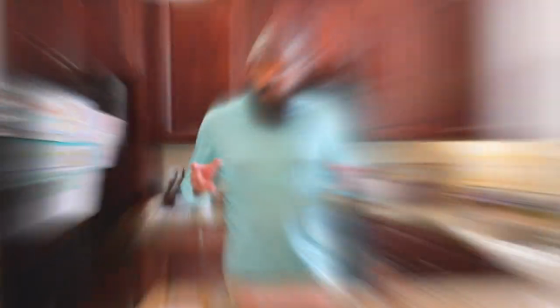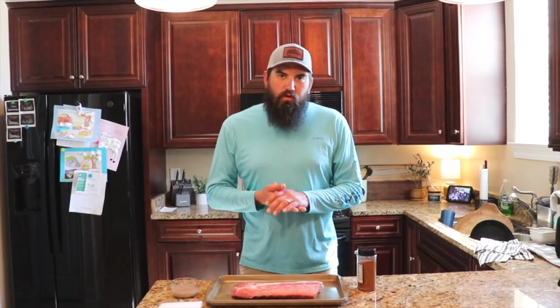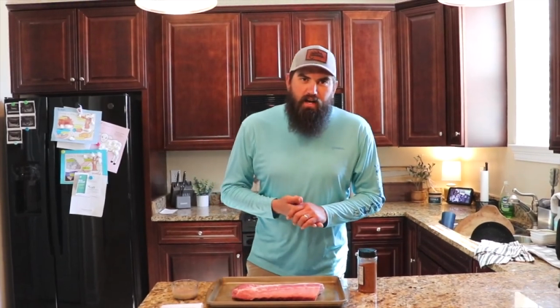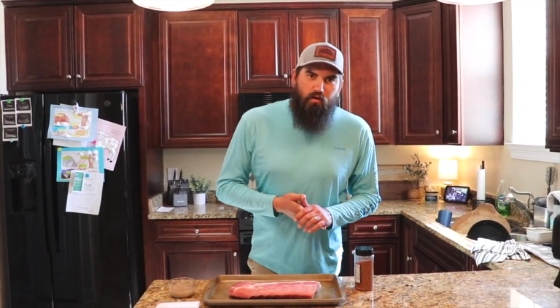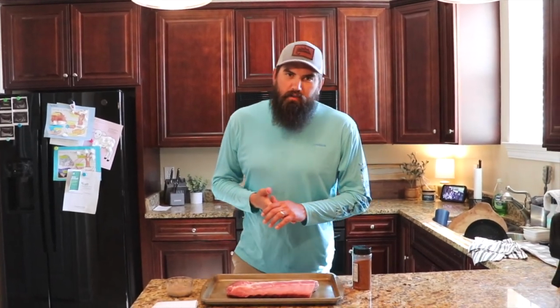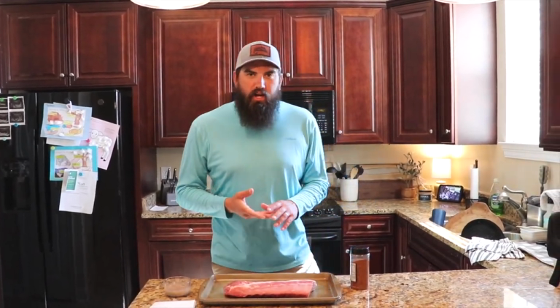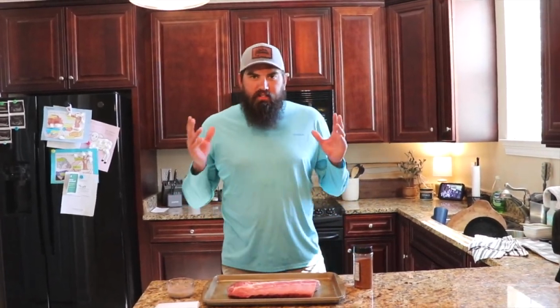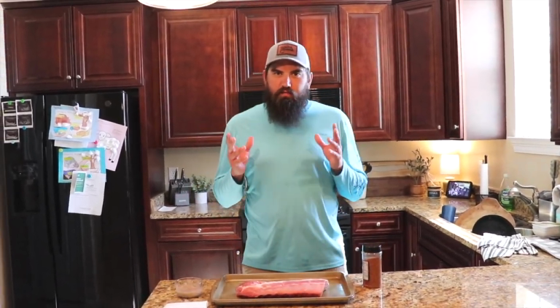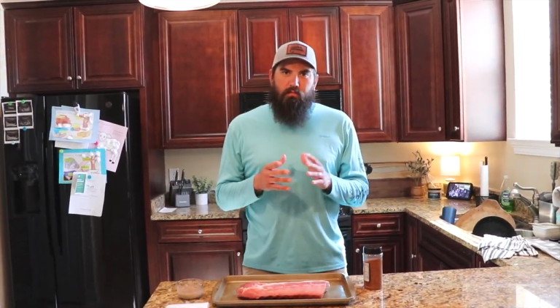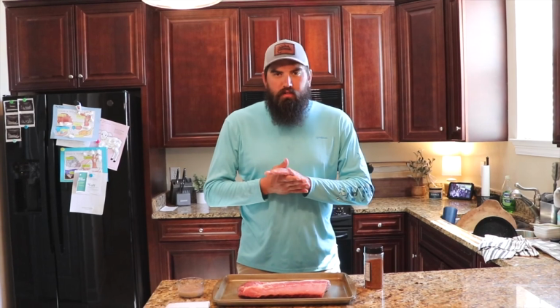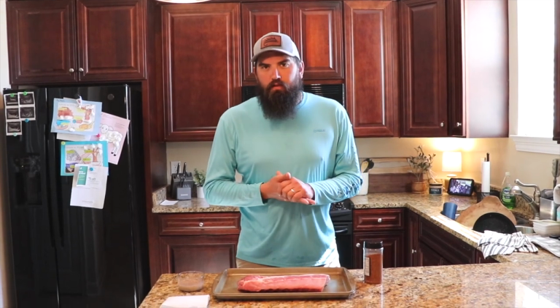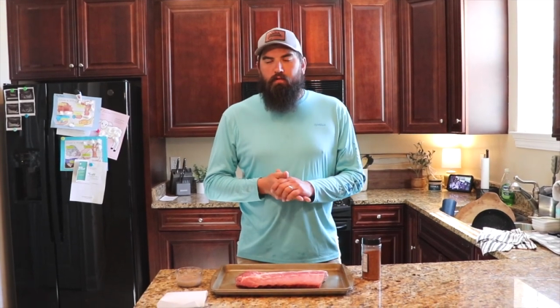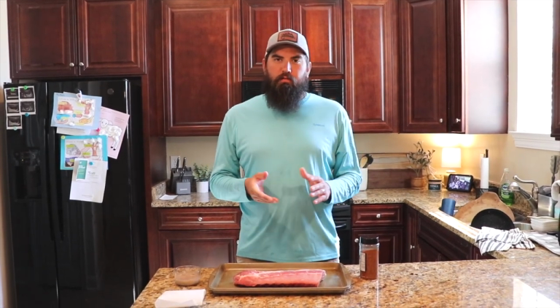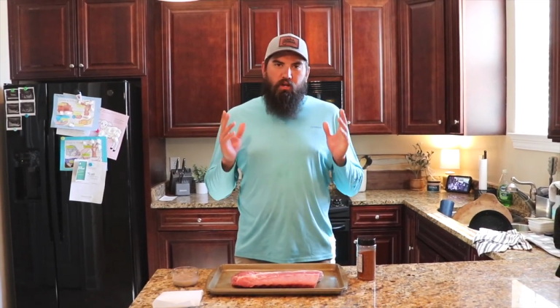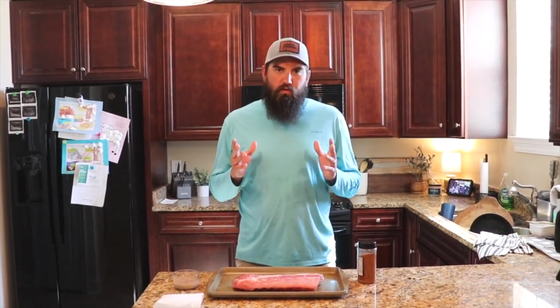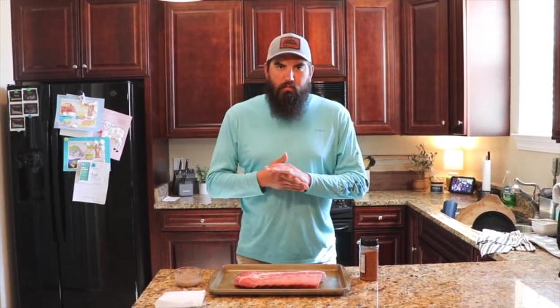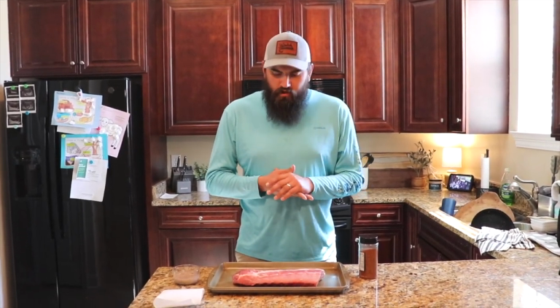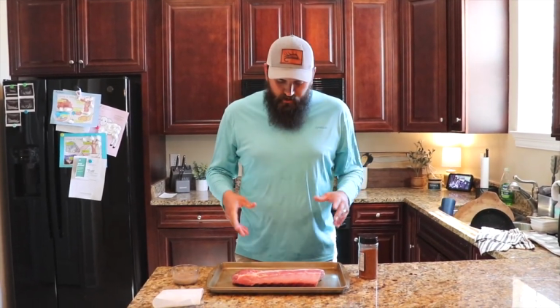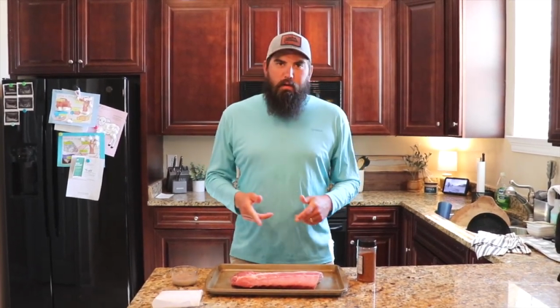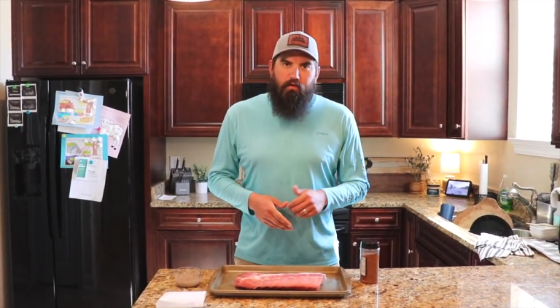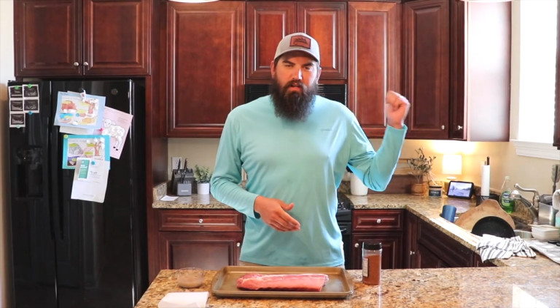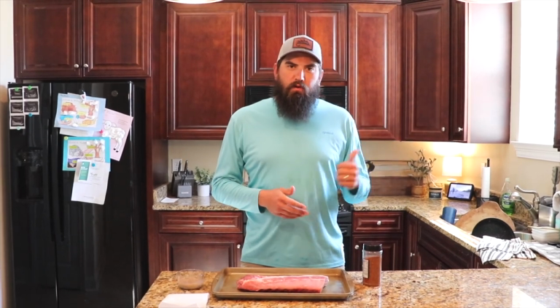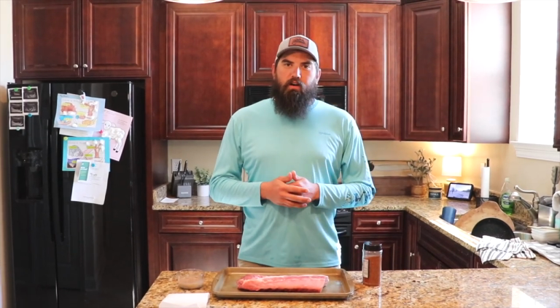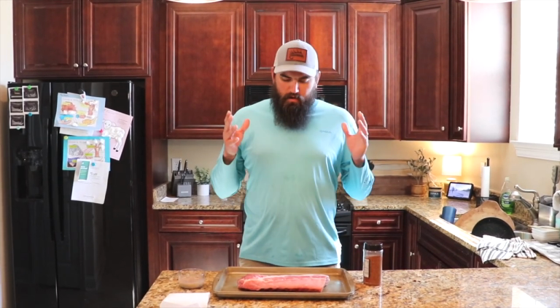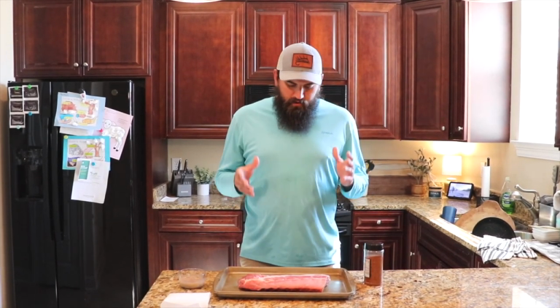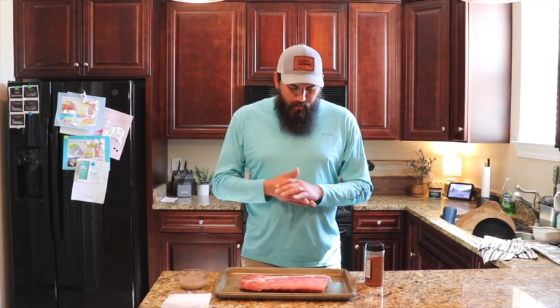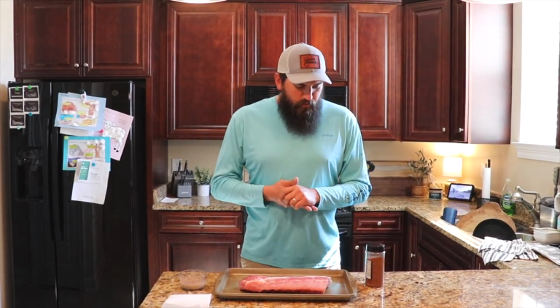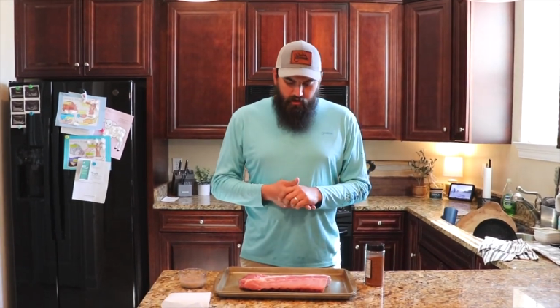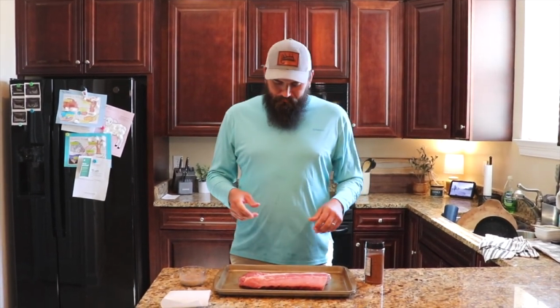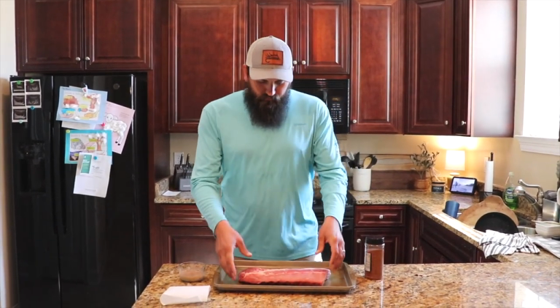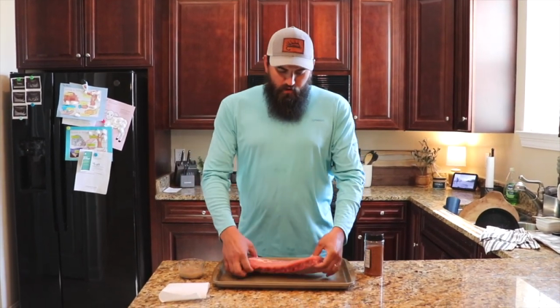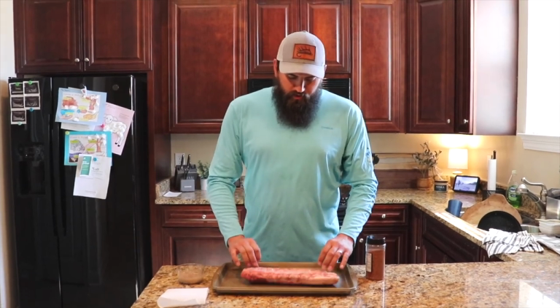All right, what's going on guys, welcome back to the channel. Today's video is going to be a little bit different than what y'all normally see from me, but we're gonna do a little bit of cooking today. Got some baby back ribs, we're gonna get the smoker fired up and make some baby back ribs for dinner tonight.